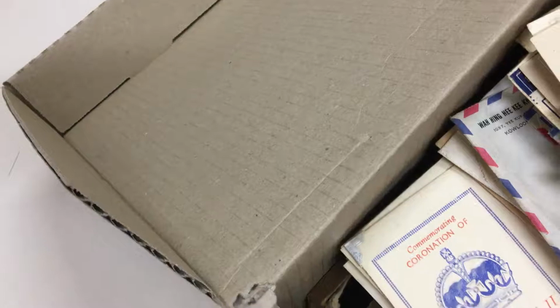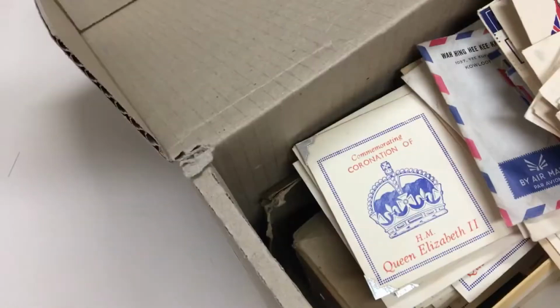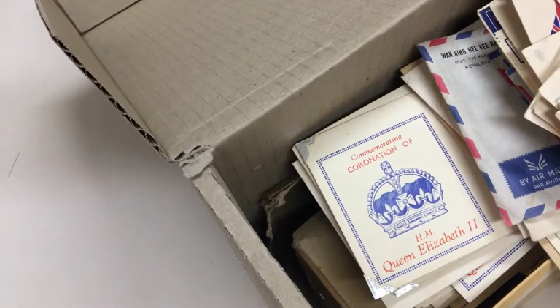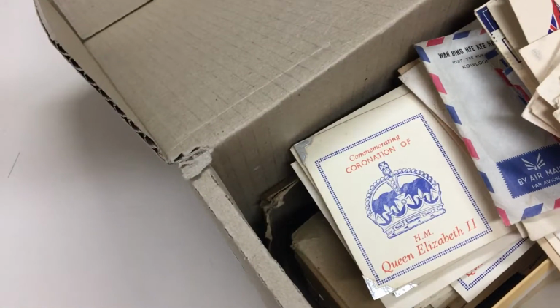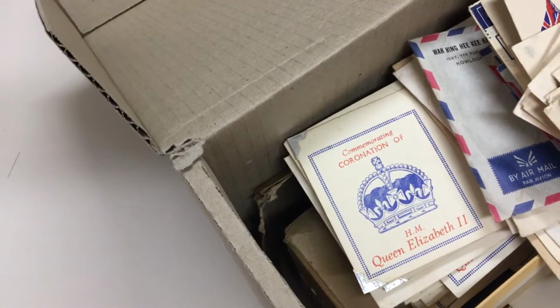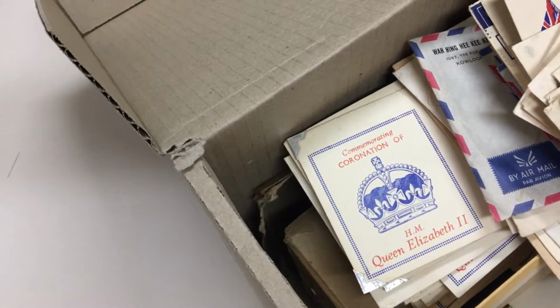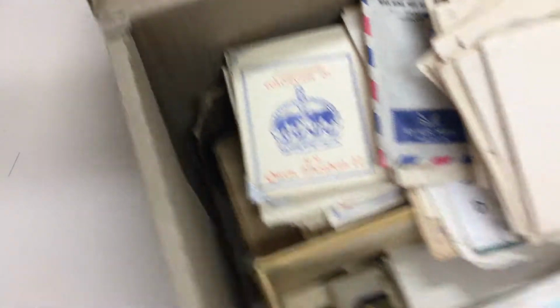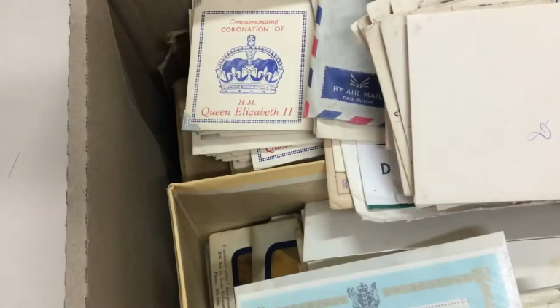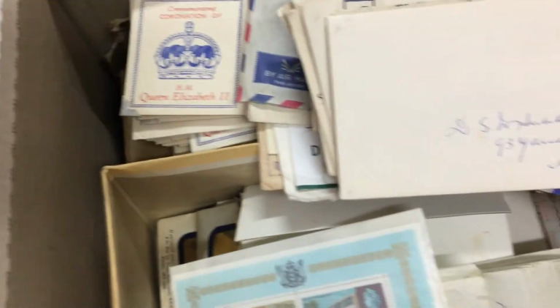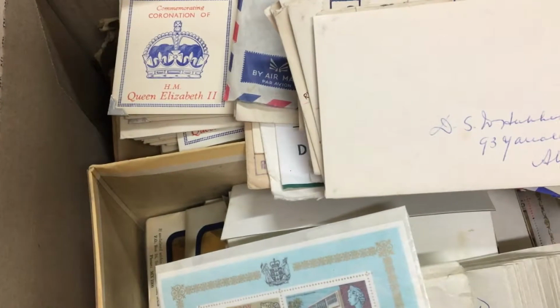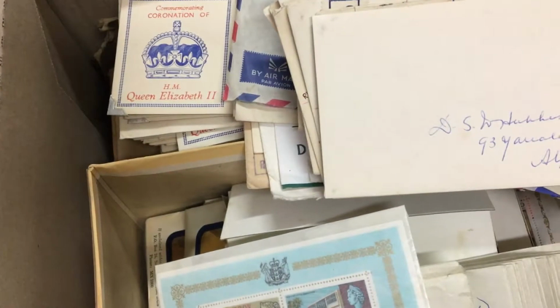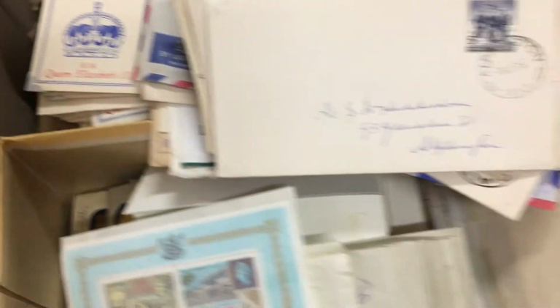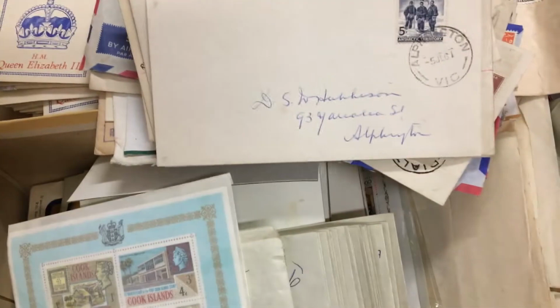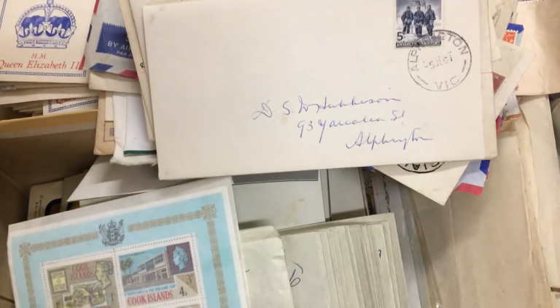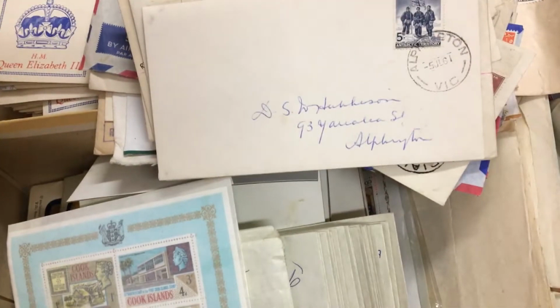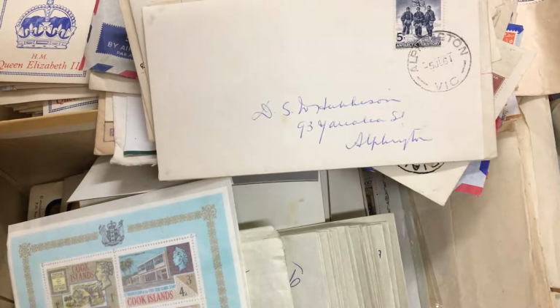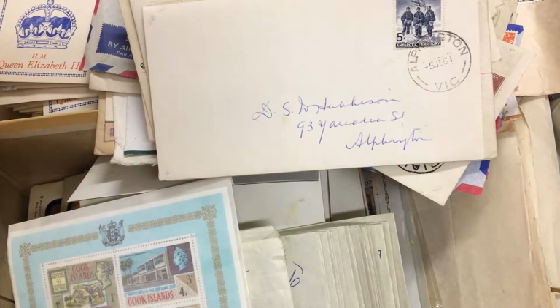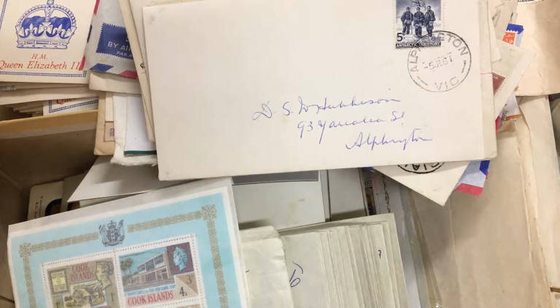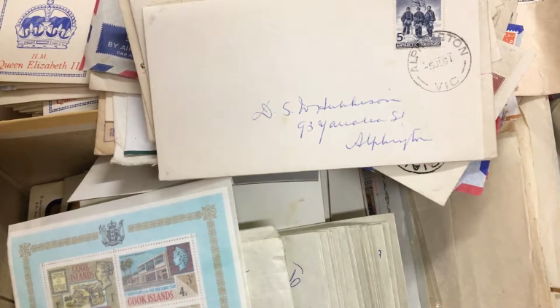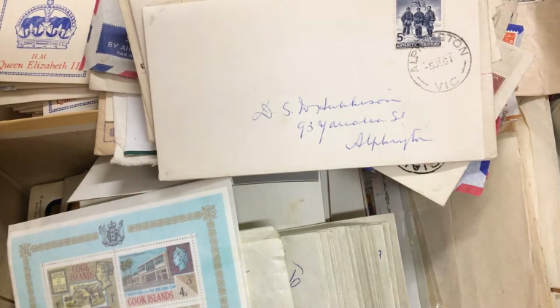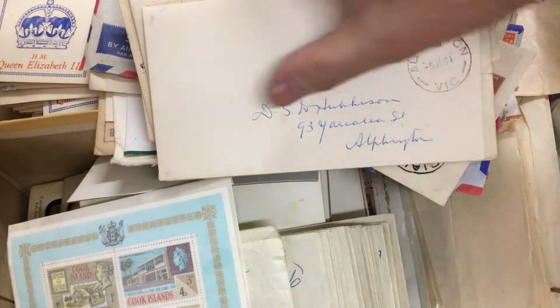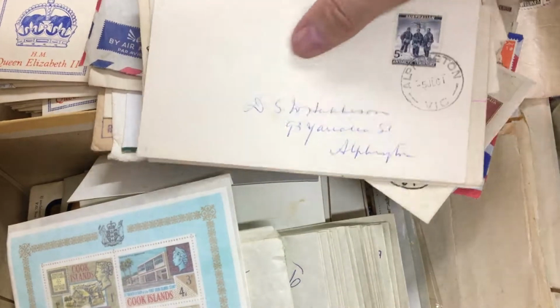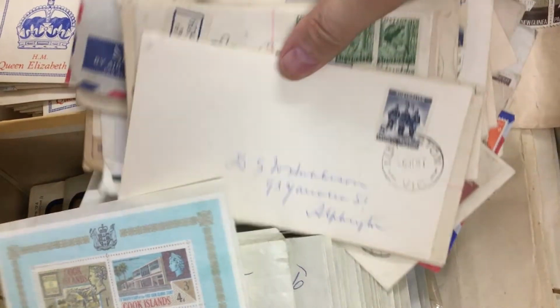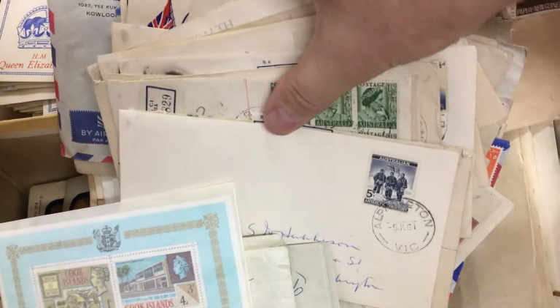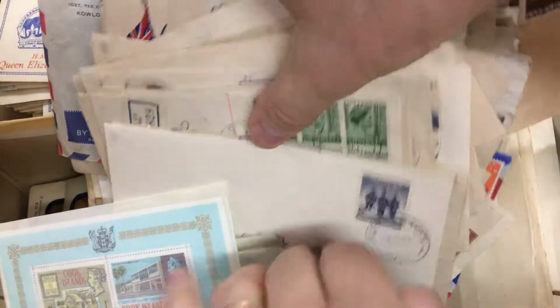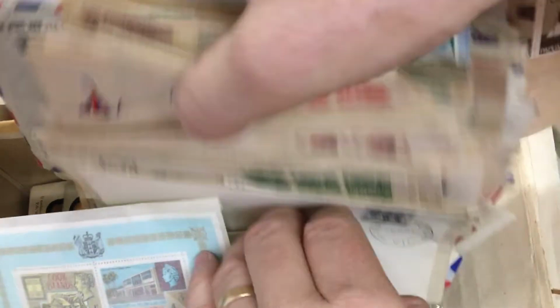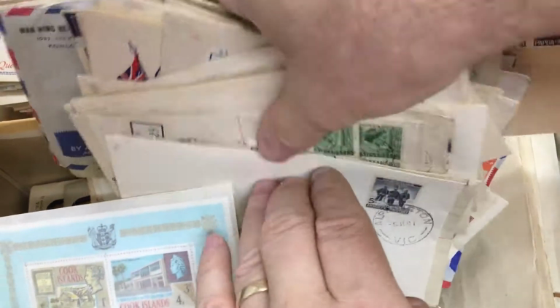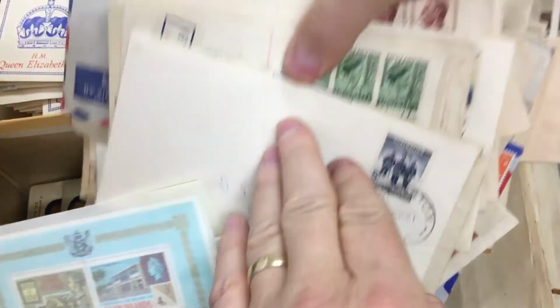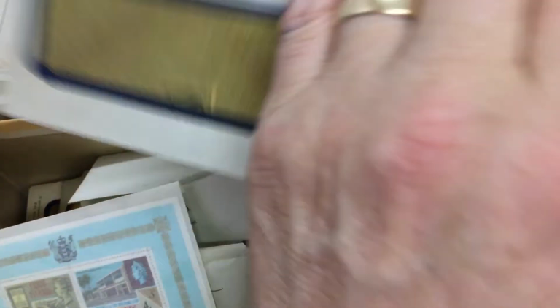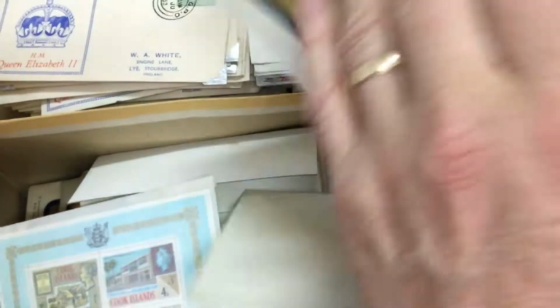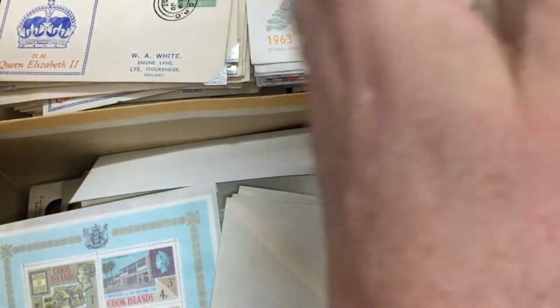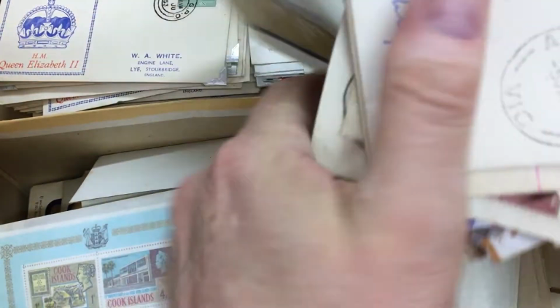Abacus Auction sale 232, video file for lot 790. Archive box full of covers and other stuff. I'll just go through some of this.